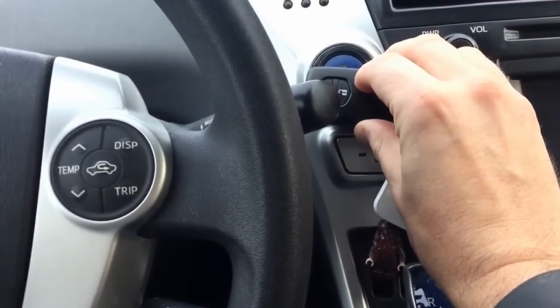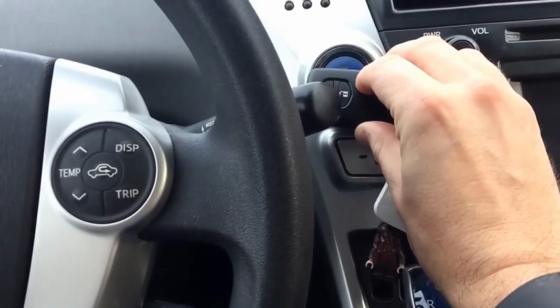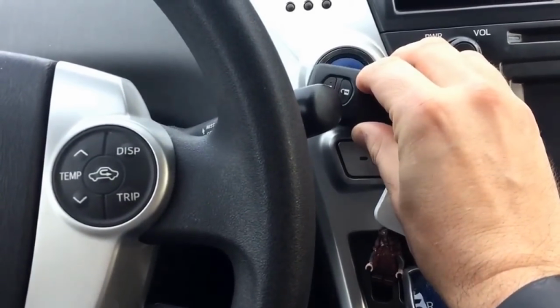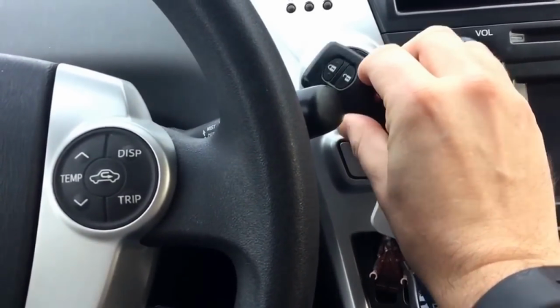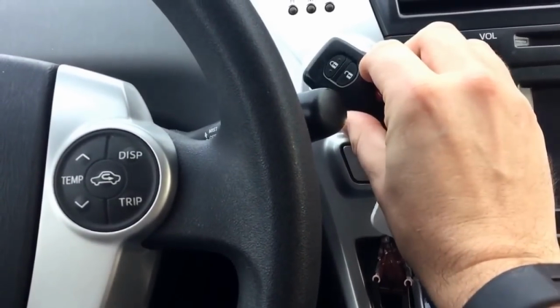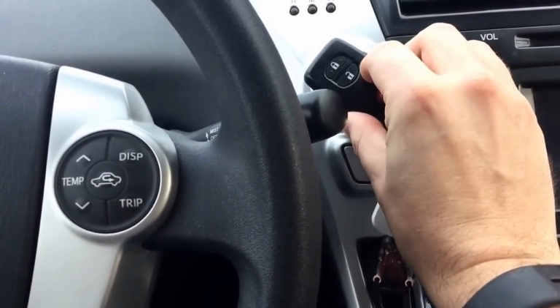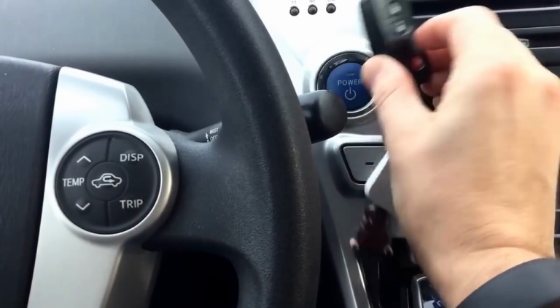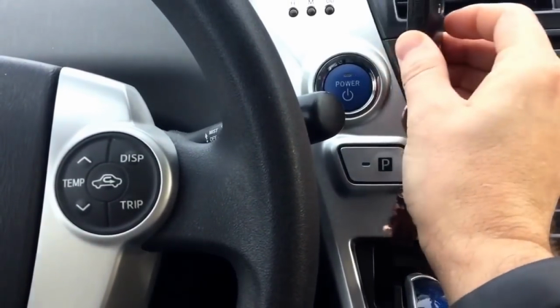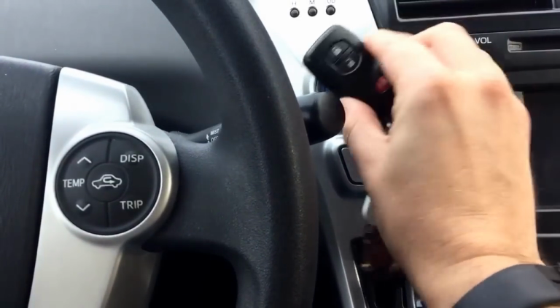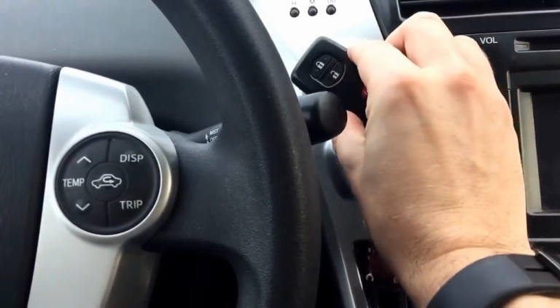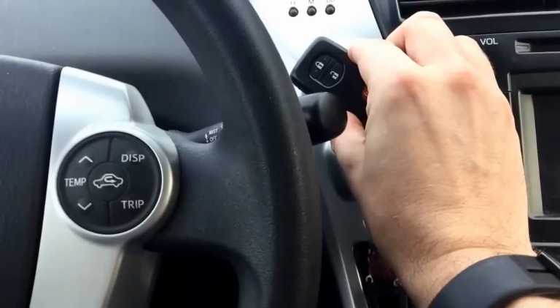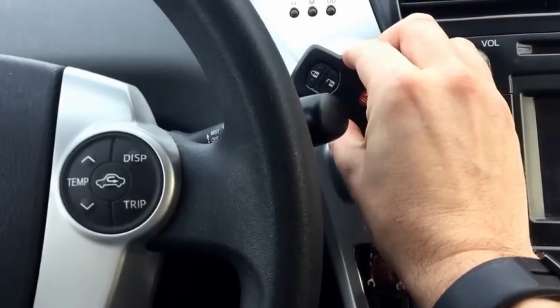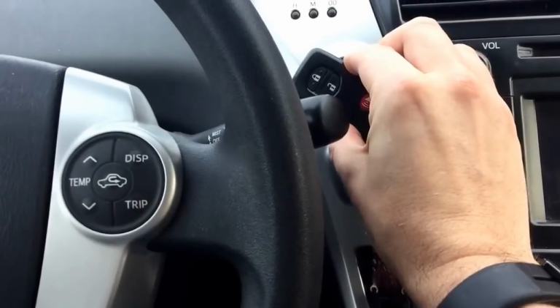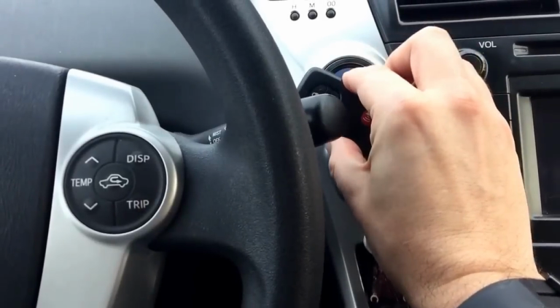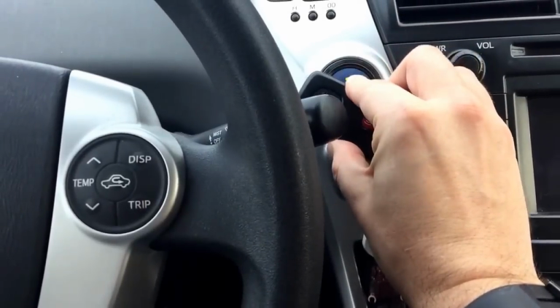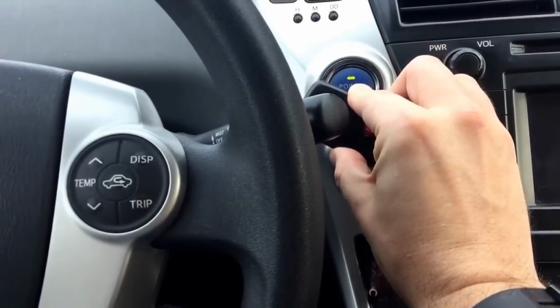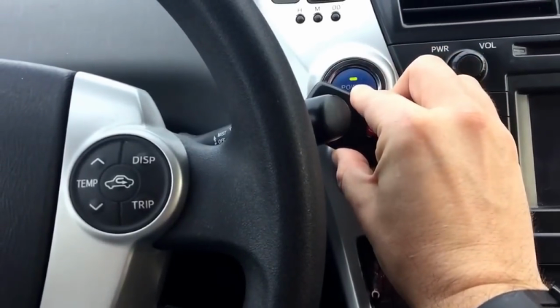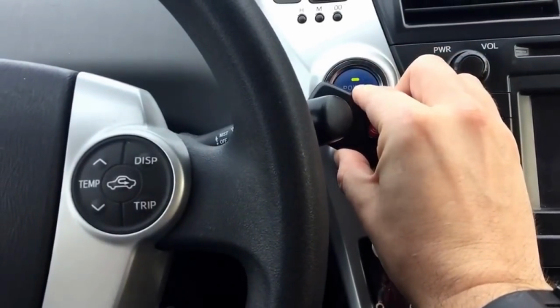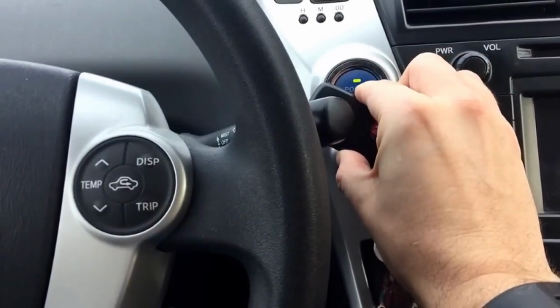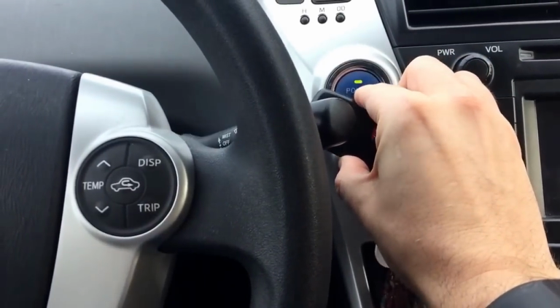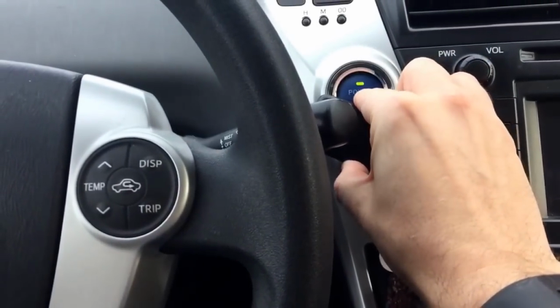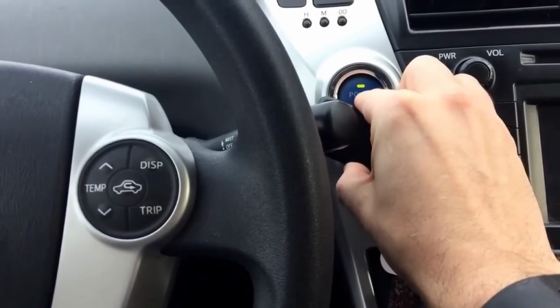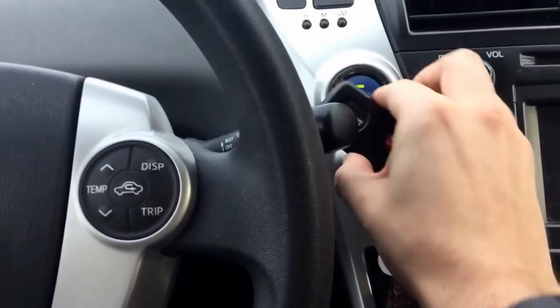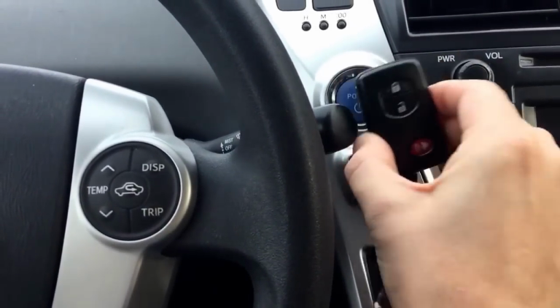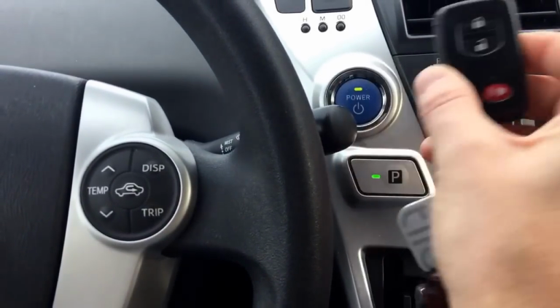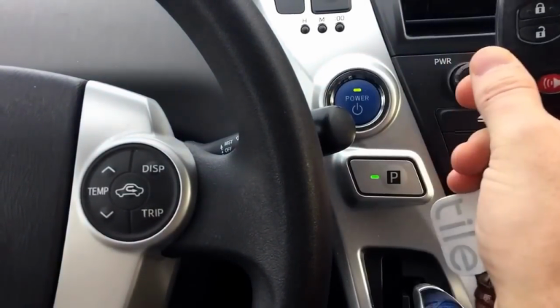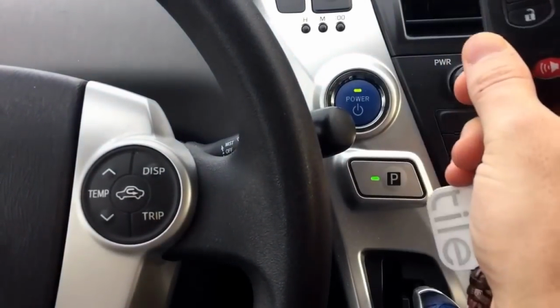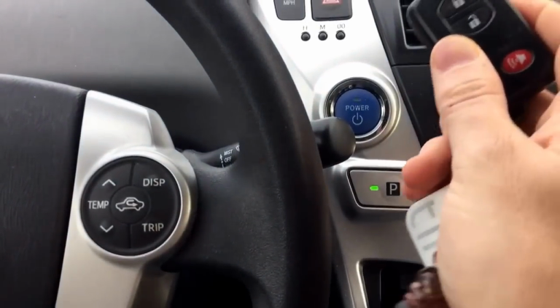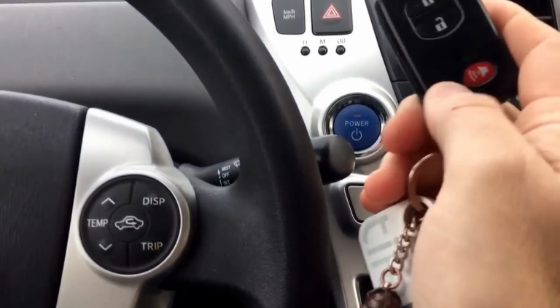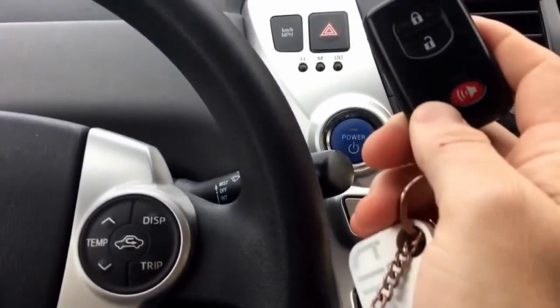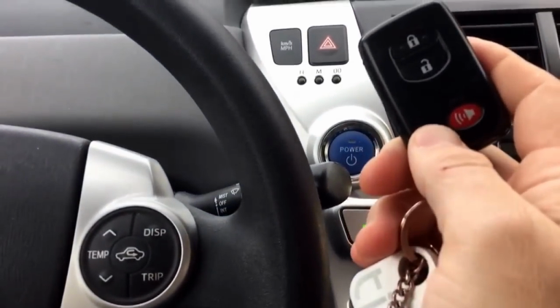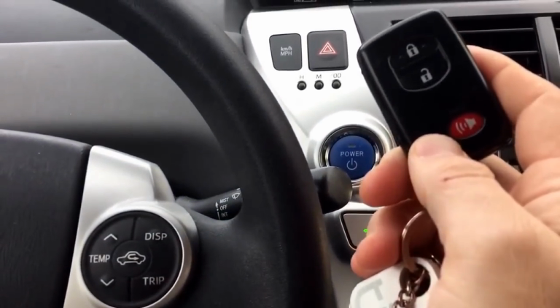Hold it up, push the brake, start — and now I am safe.